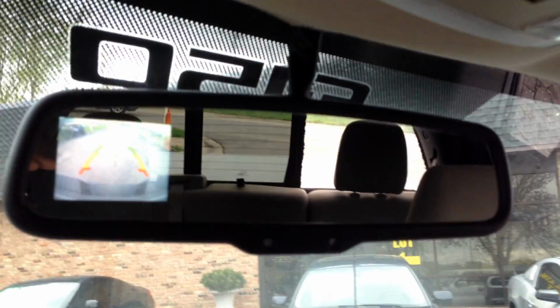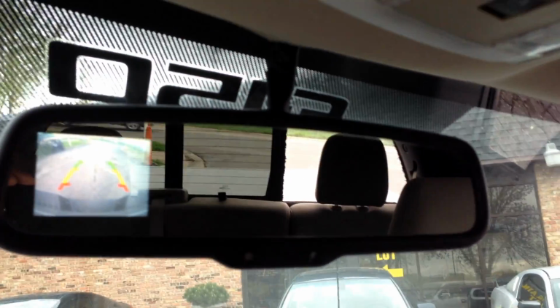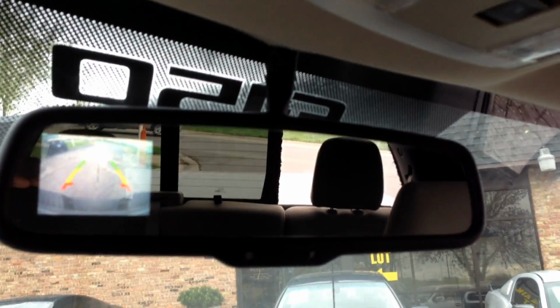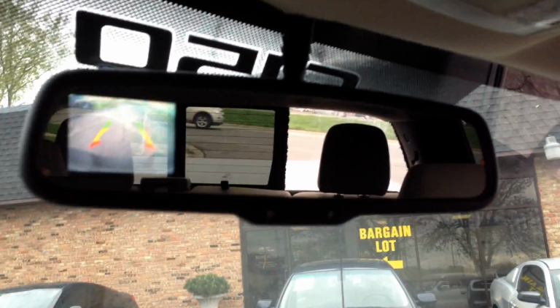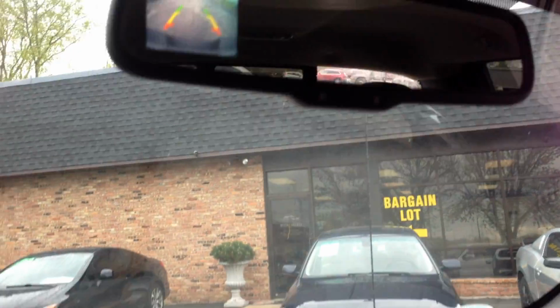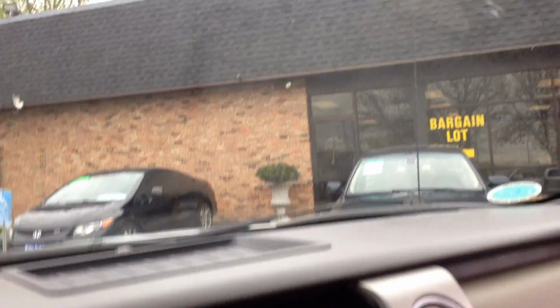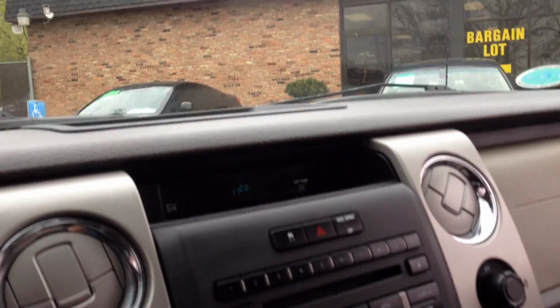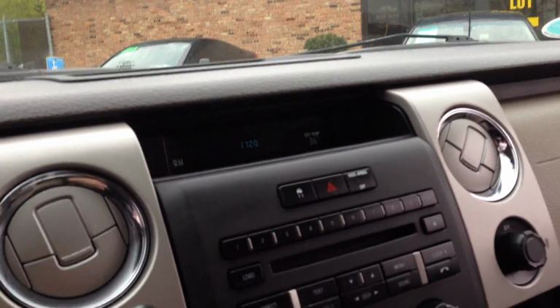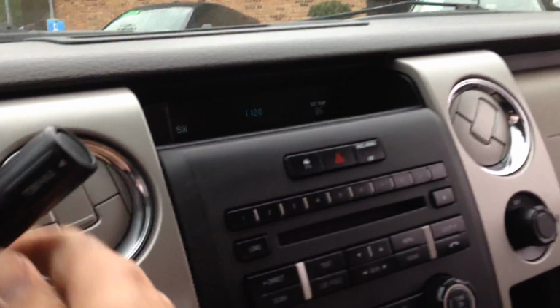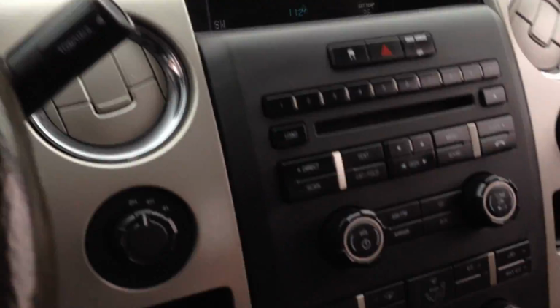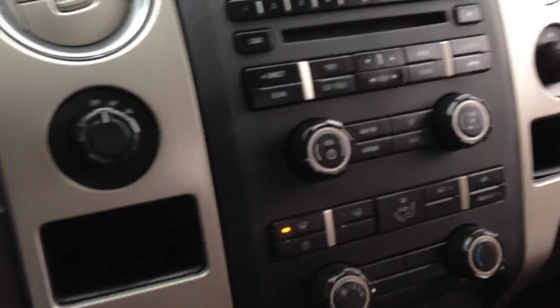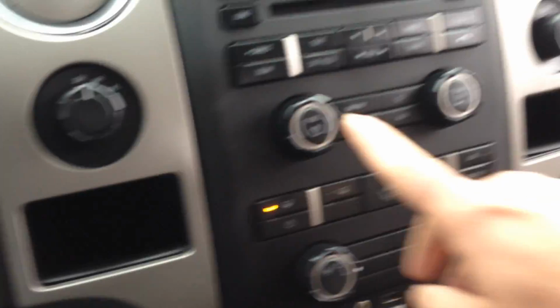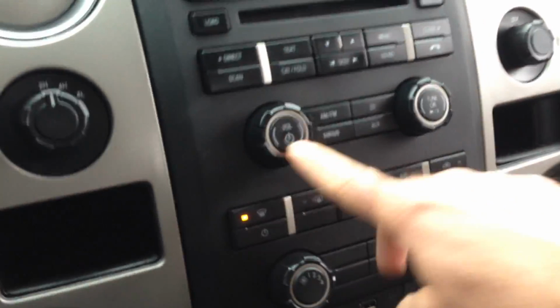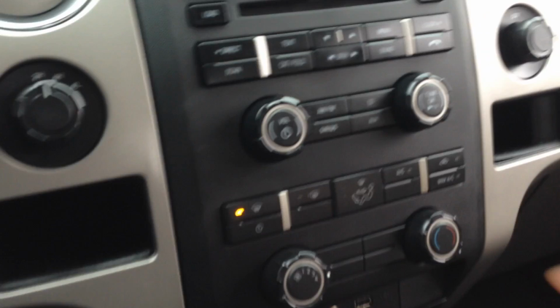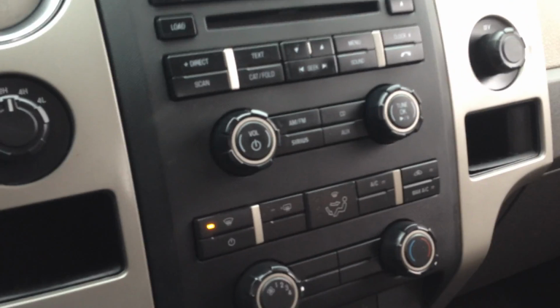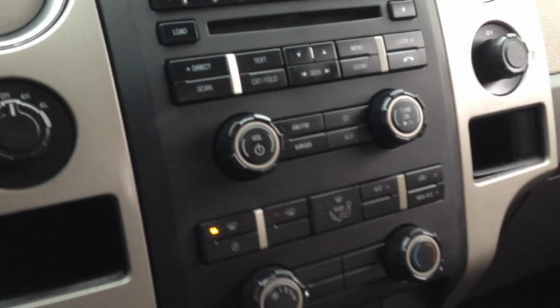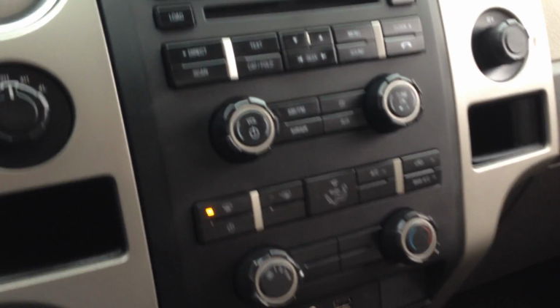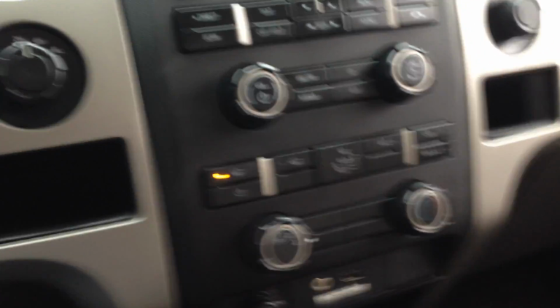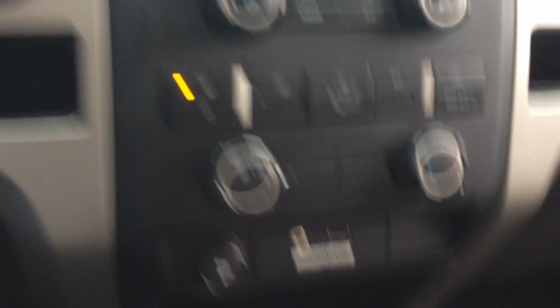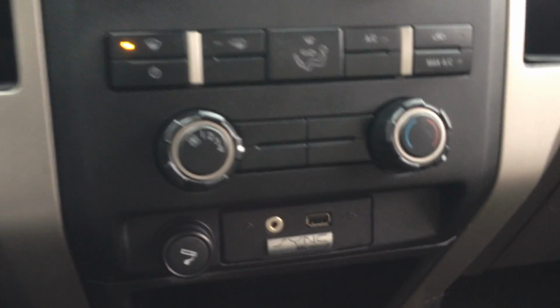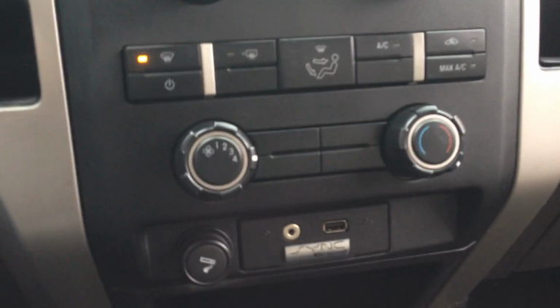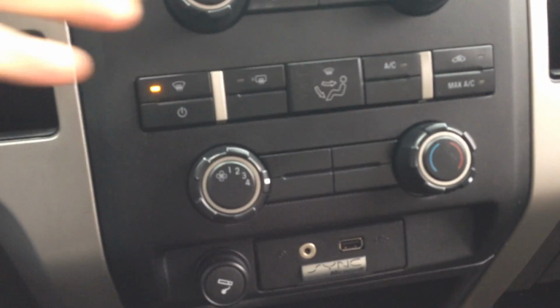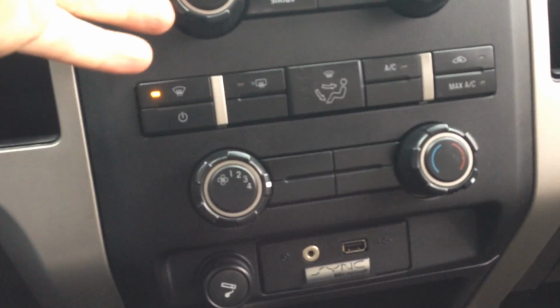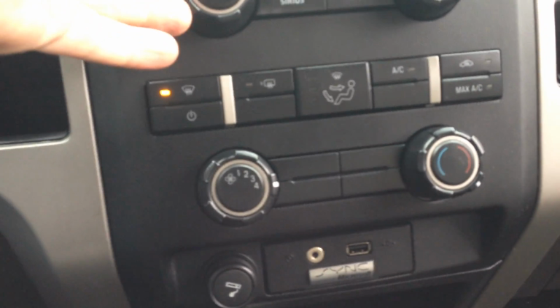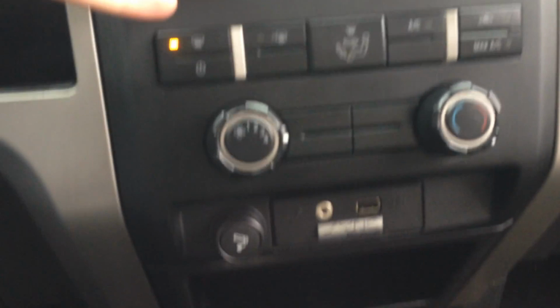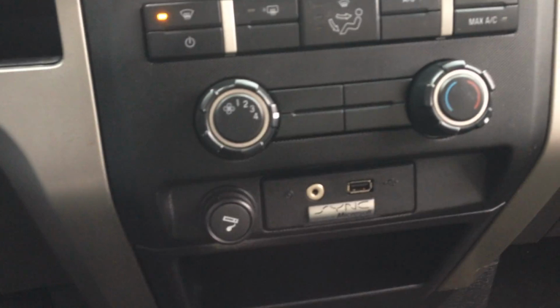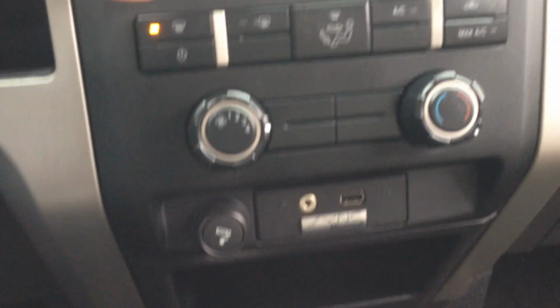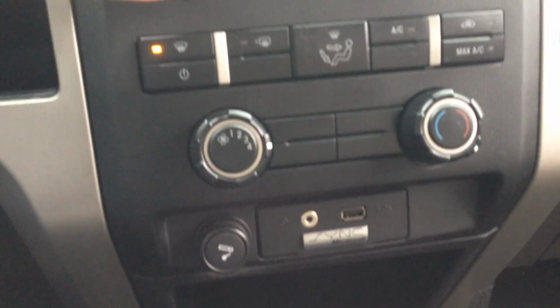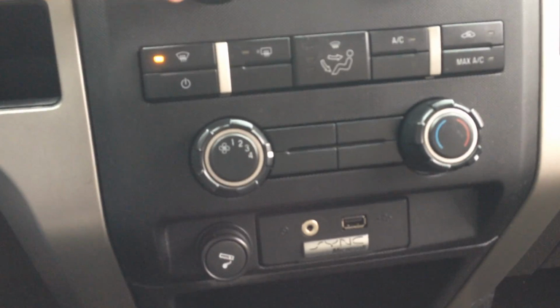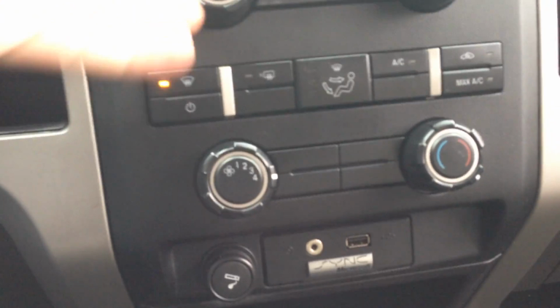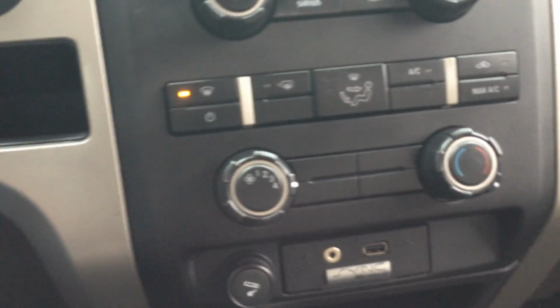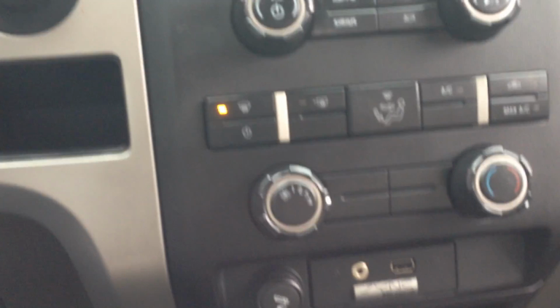Here's the backup camera, built into the rear view mirror. Real nice sound system. It's got the Sync Microsoft, iPod connection.